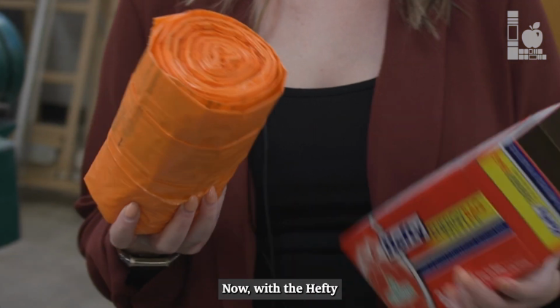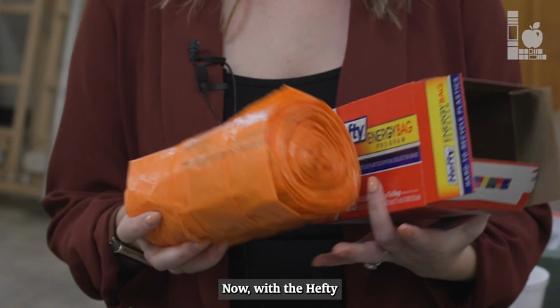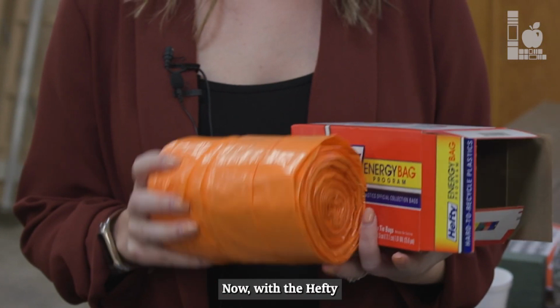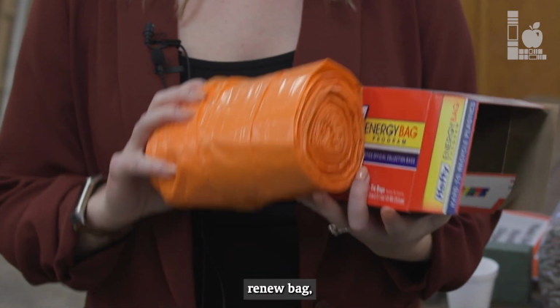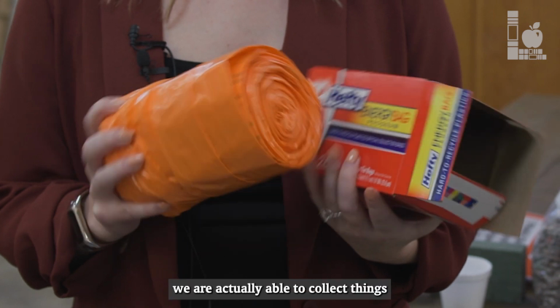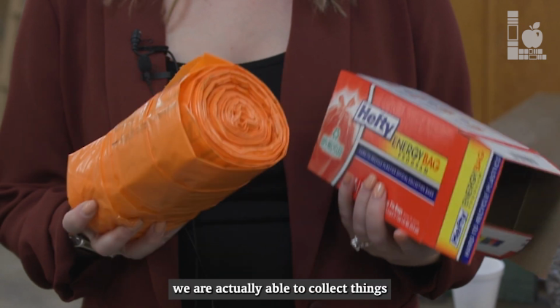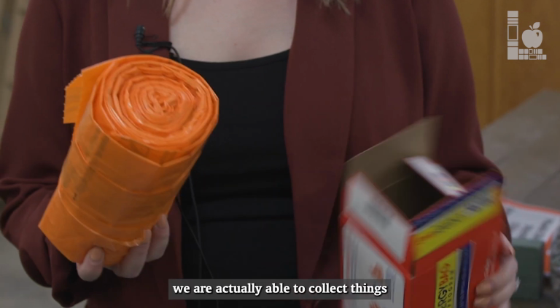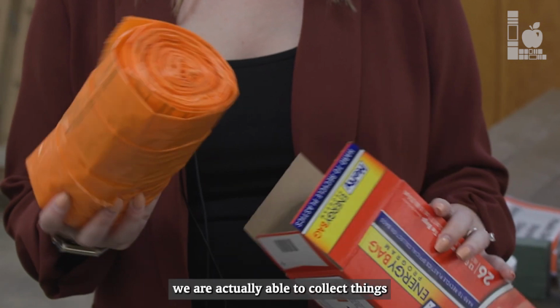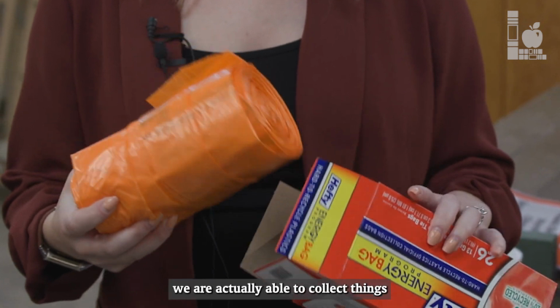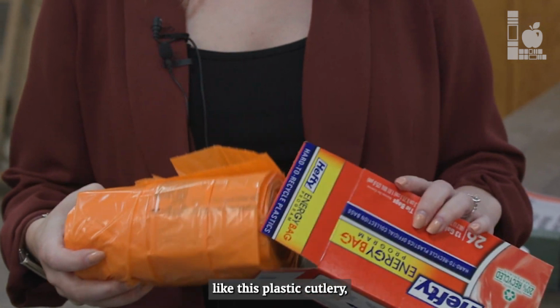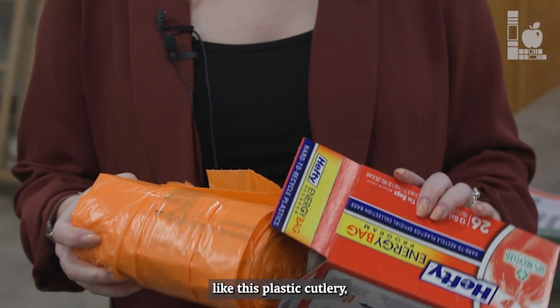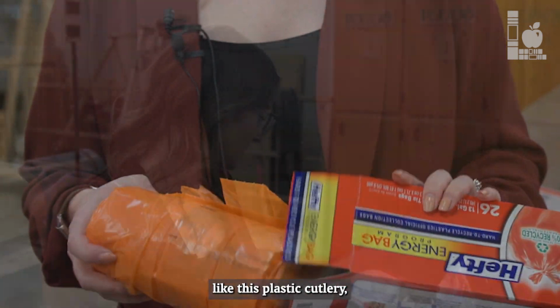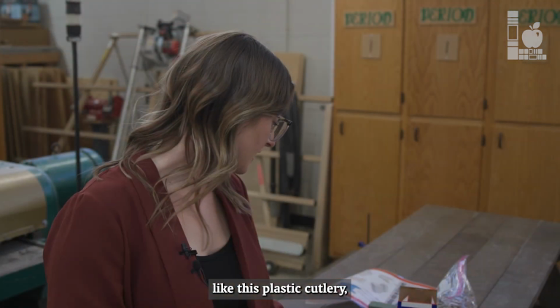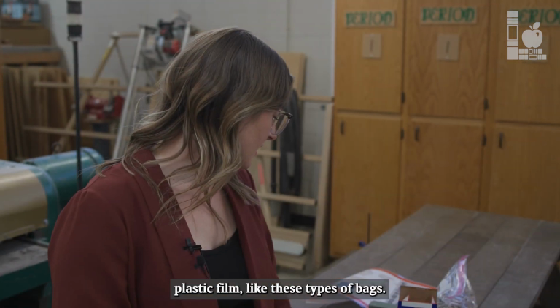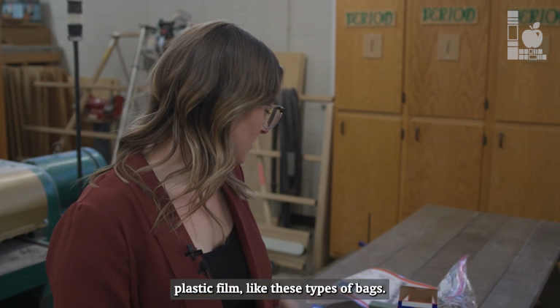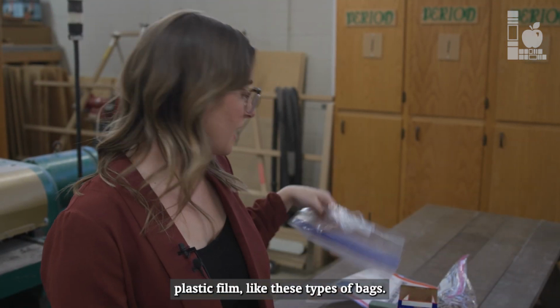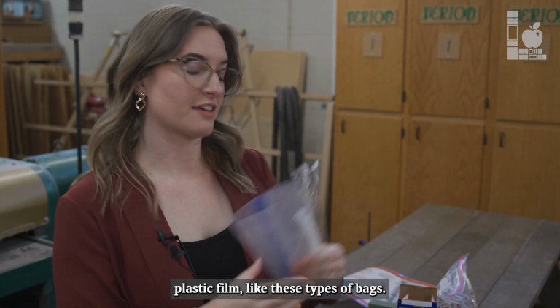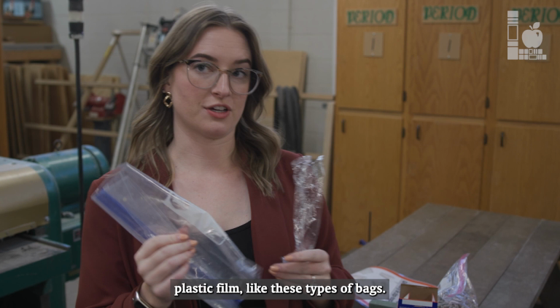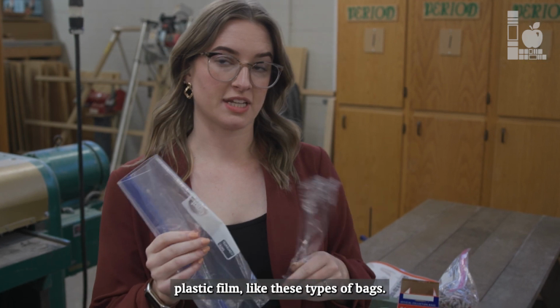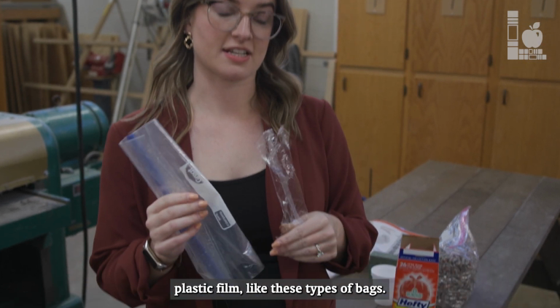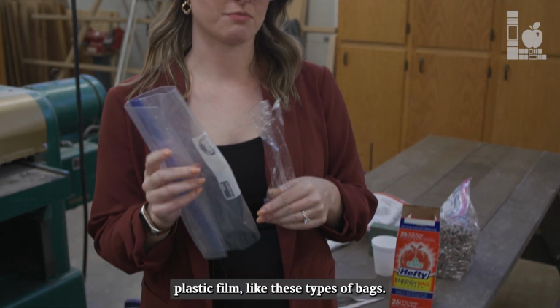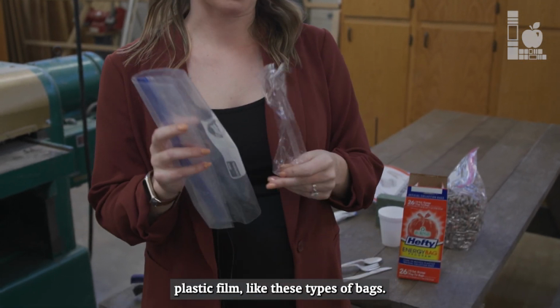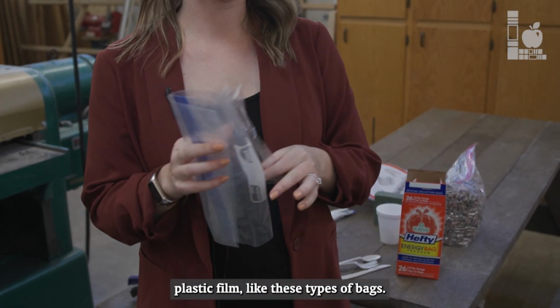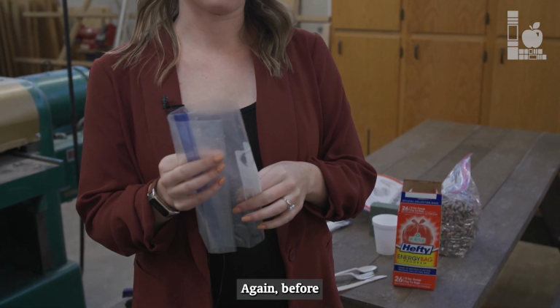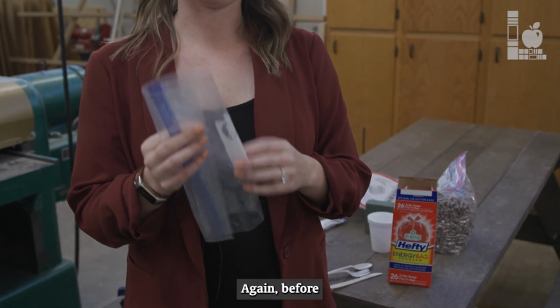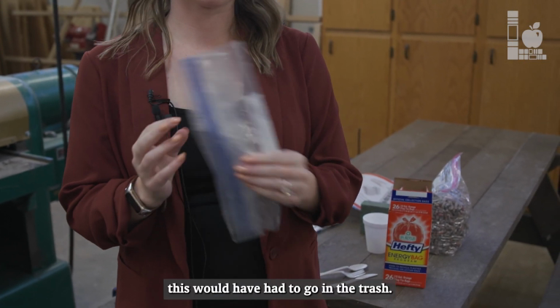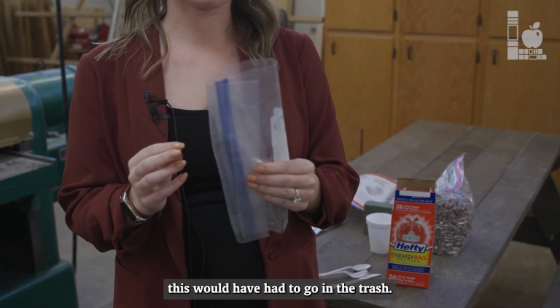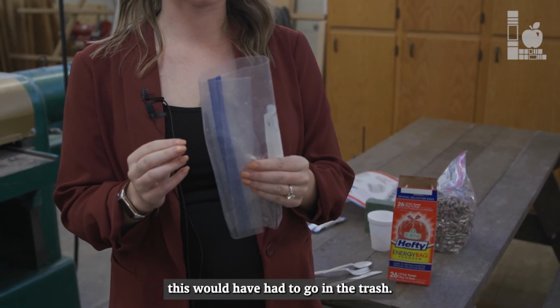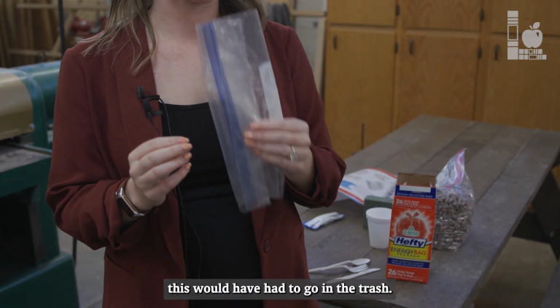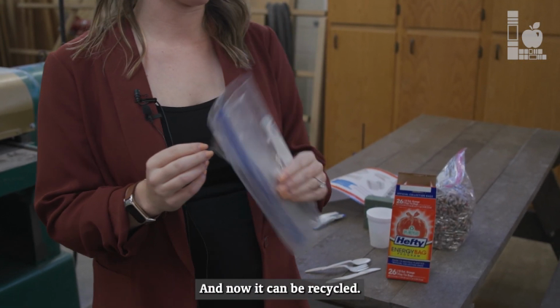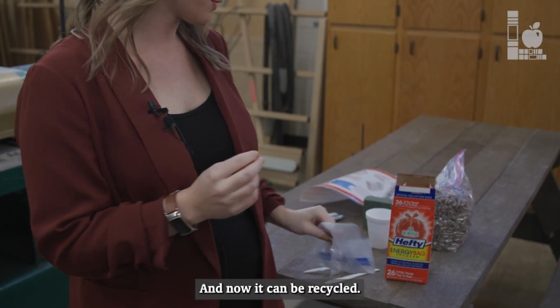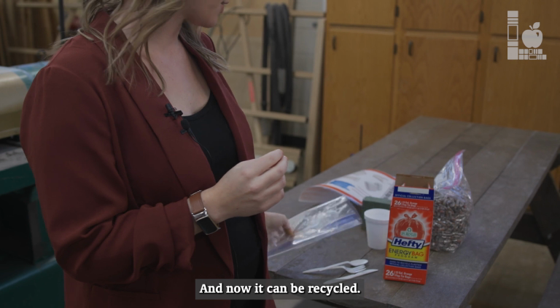Now with the Hefty Renew bag, we are actually able to collect things like this plastic cutlery and plastic film like these types of bags. Before, this would have had to go in the trash, and now it can be recycled.